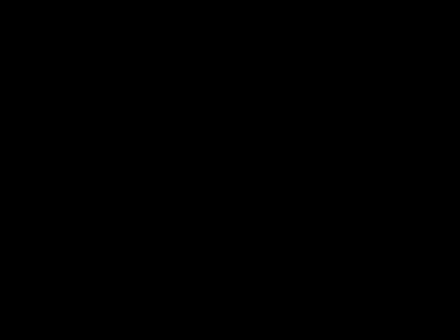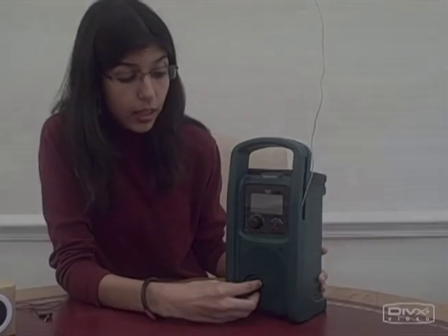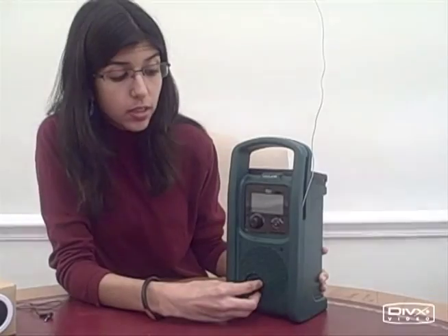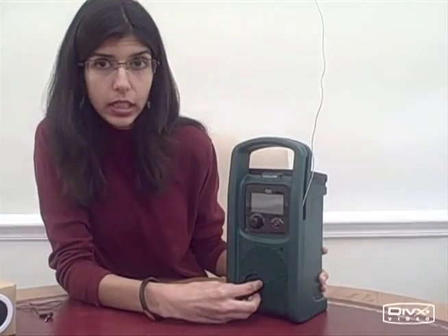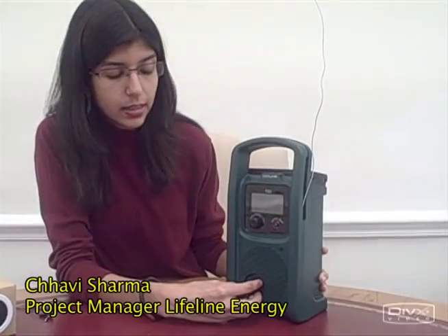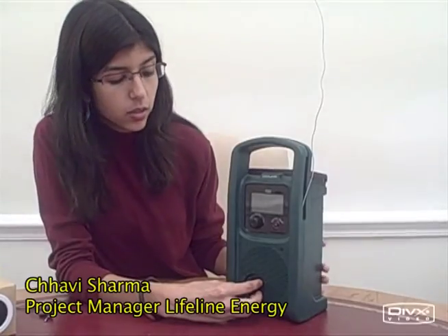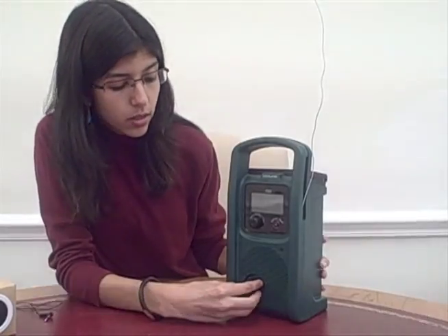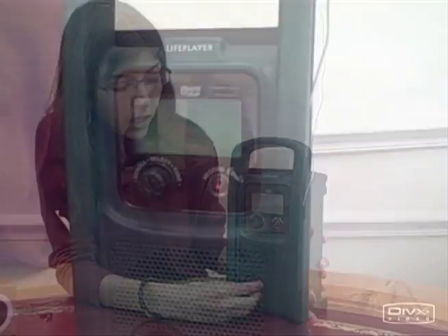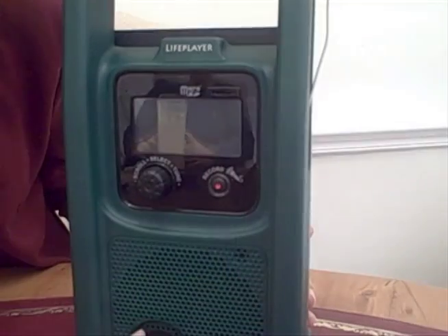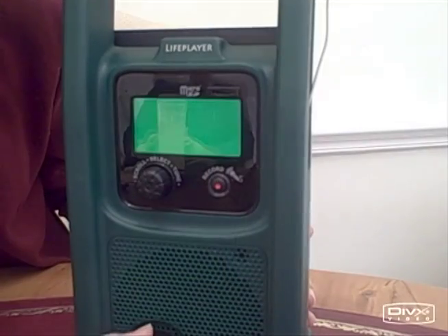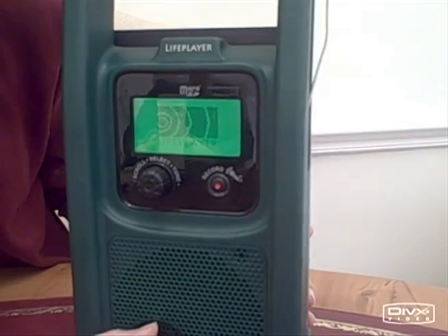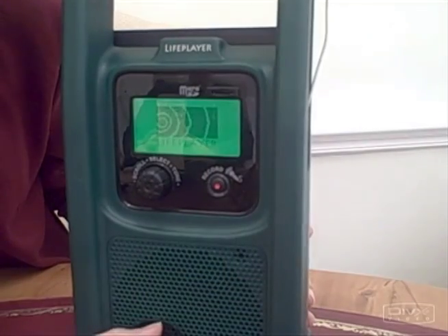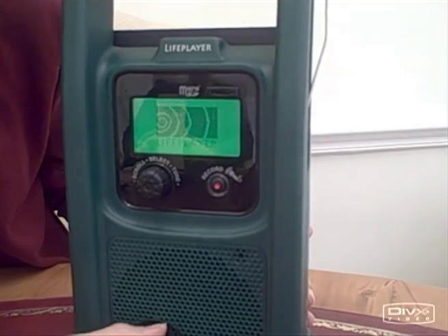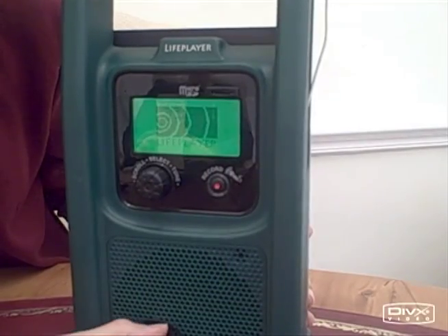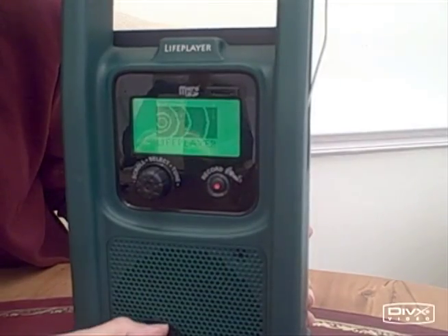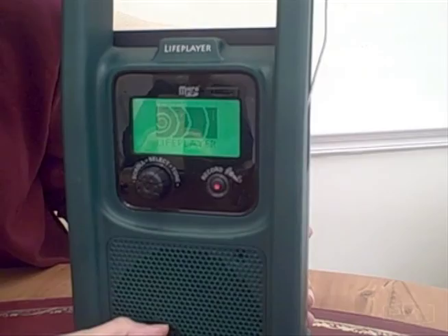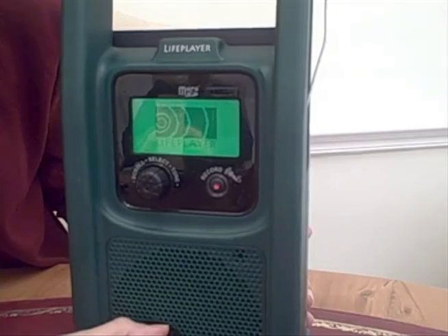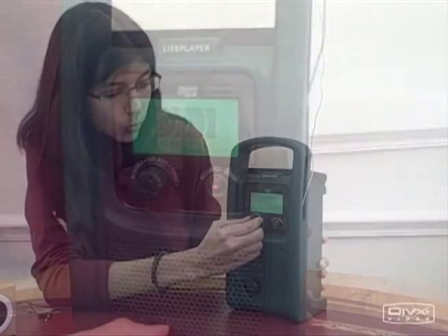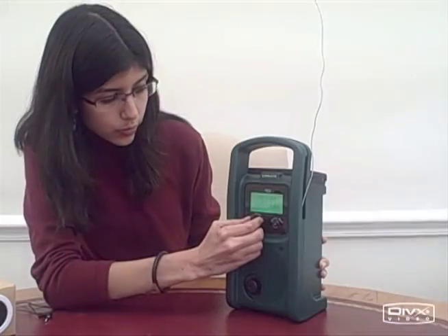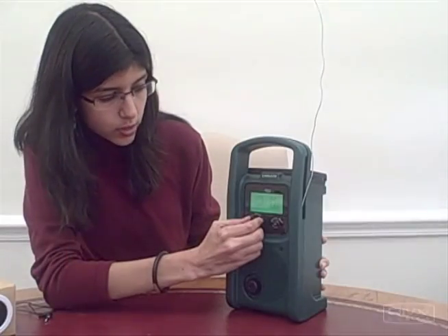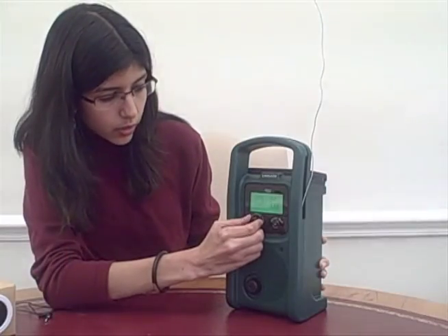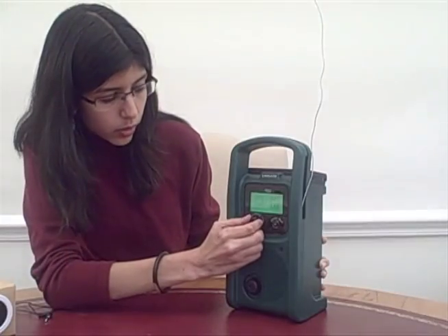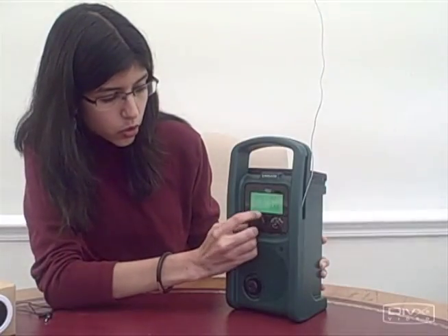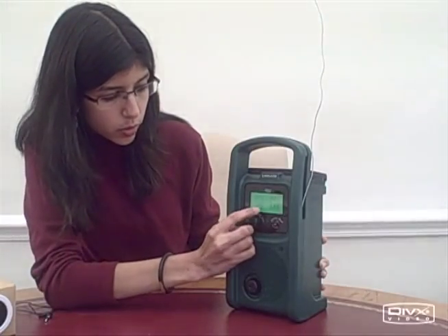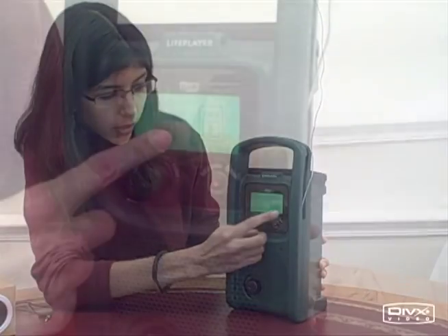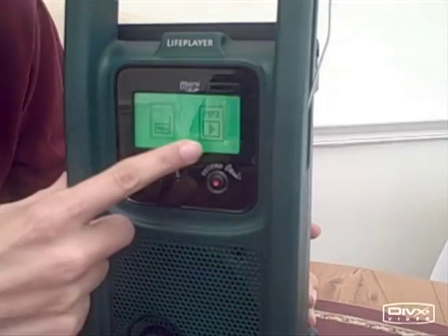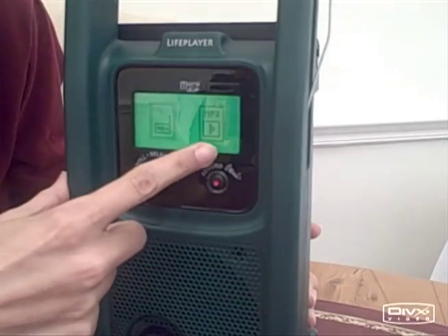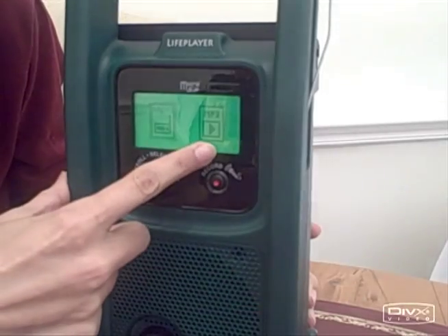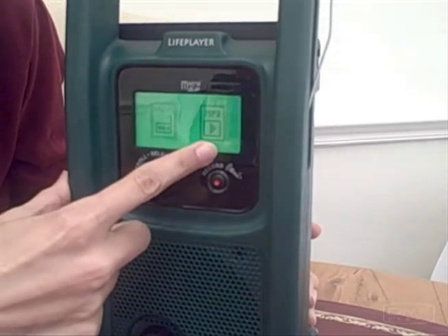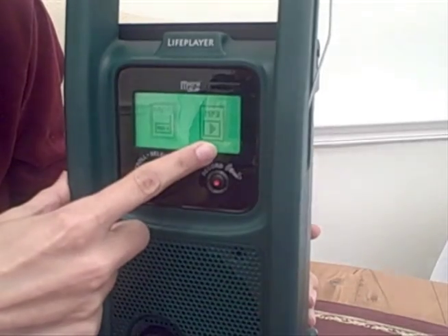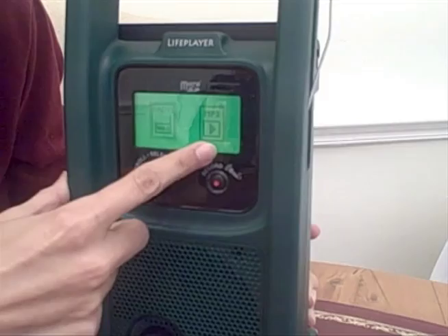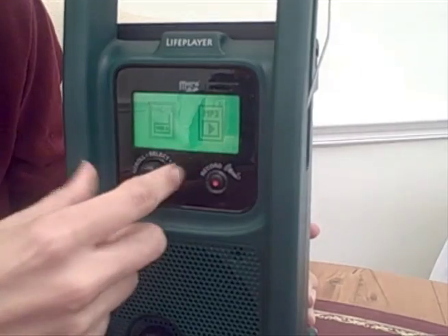The Life Player is really easy to use. I turn it on. Then you come to a default screen where you can choose between the radio or the mp3 option. Let's go to mp3.